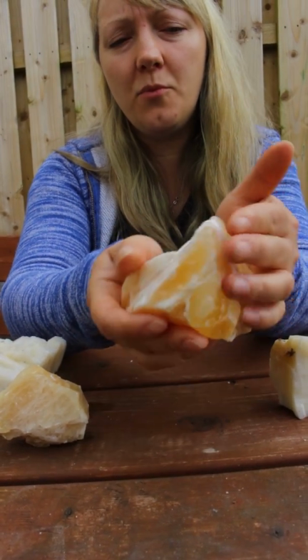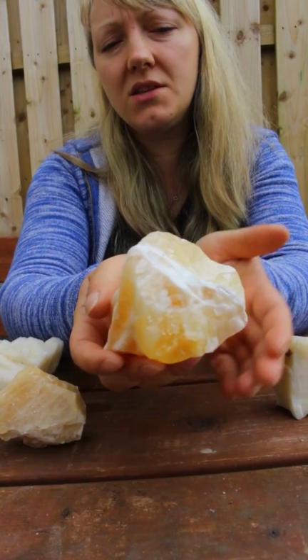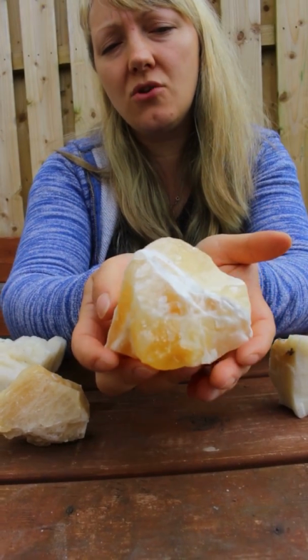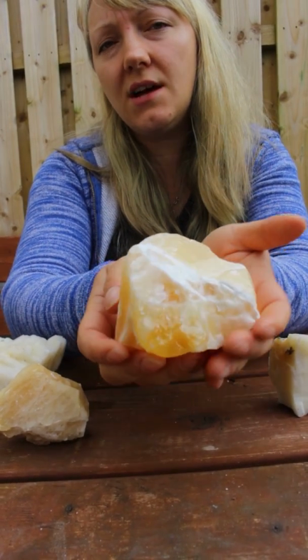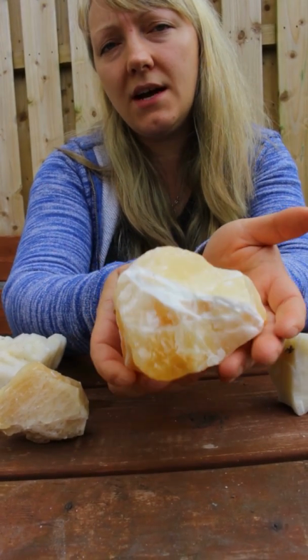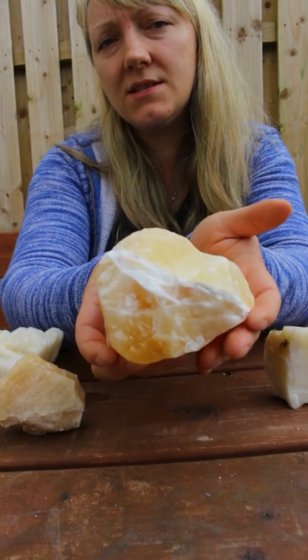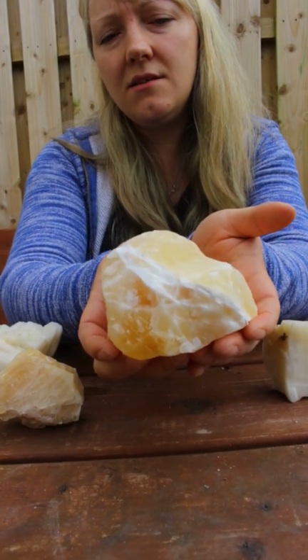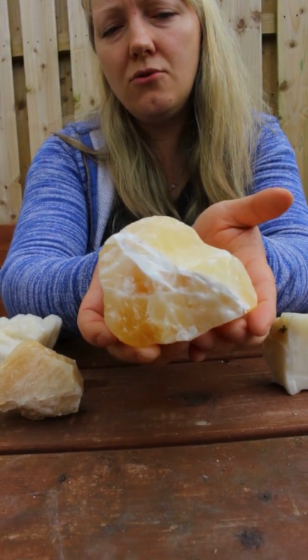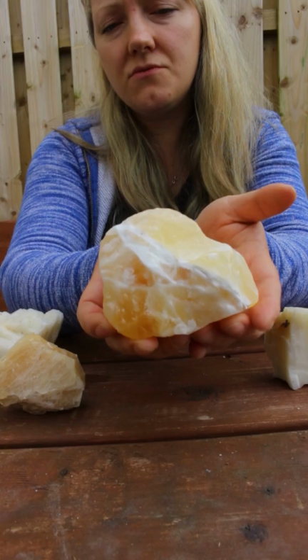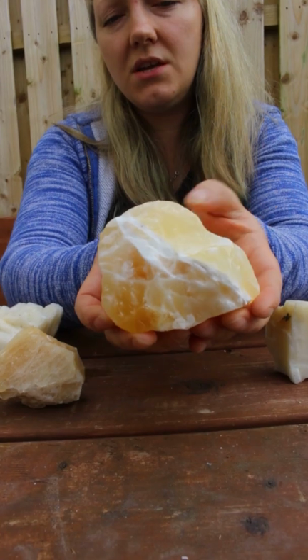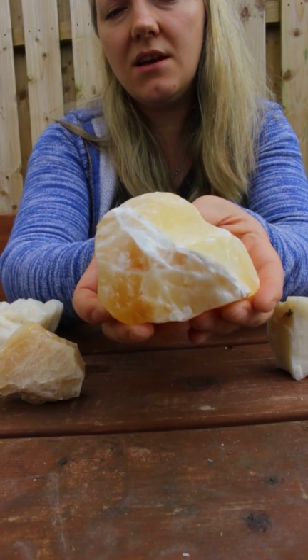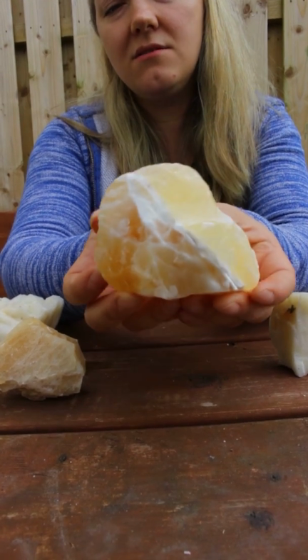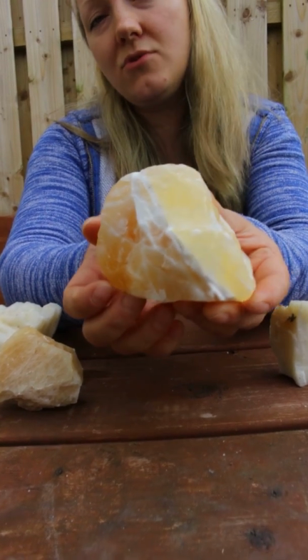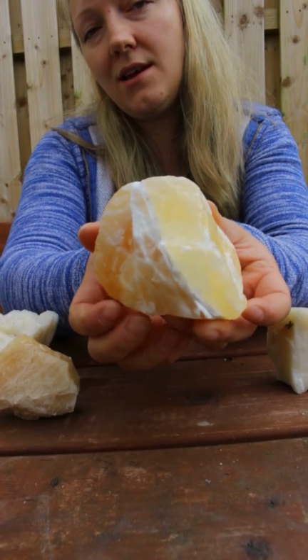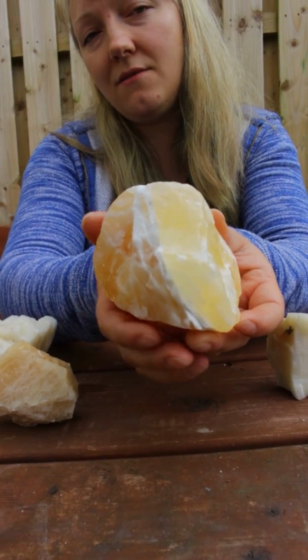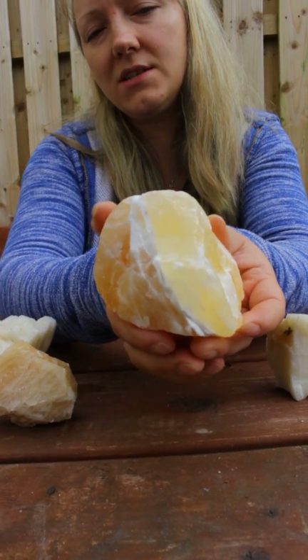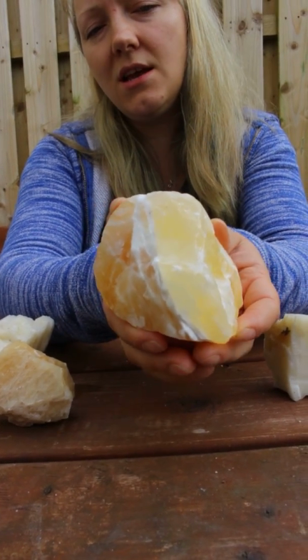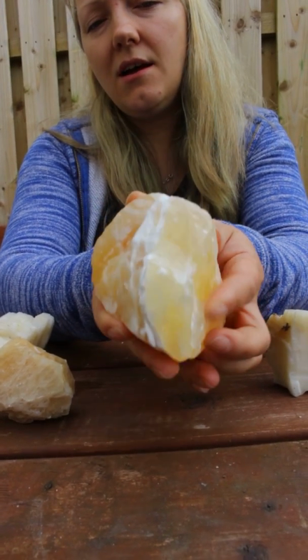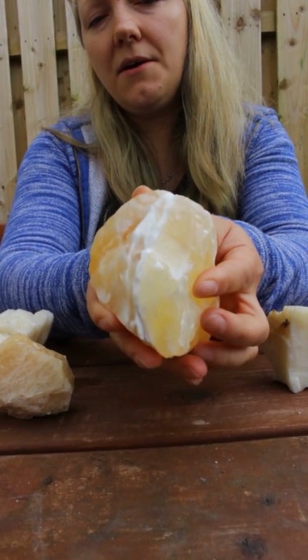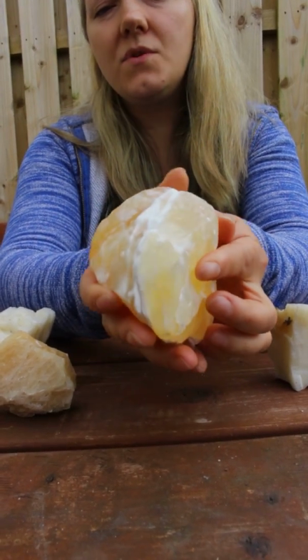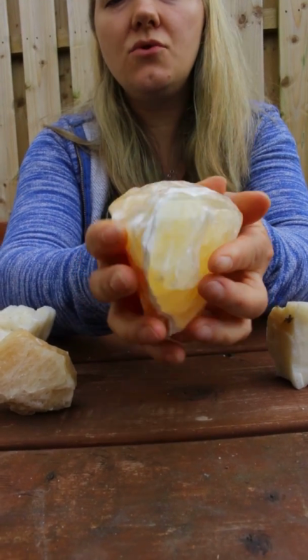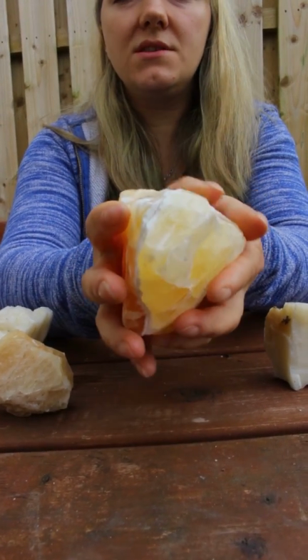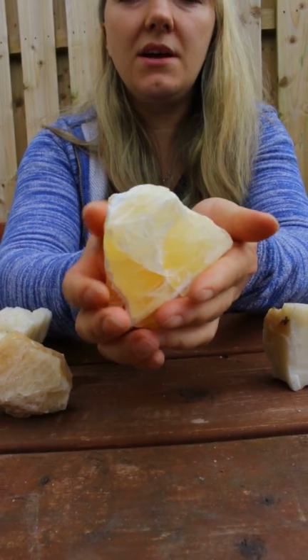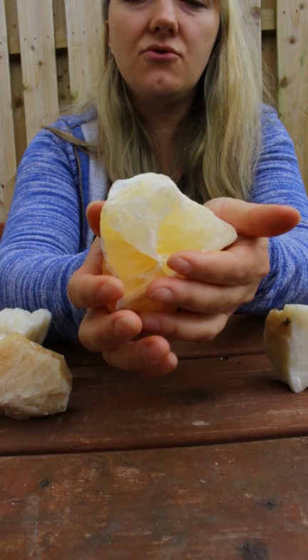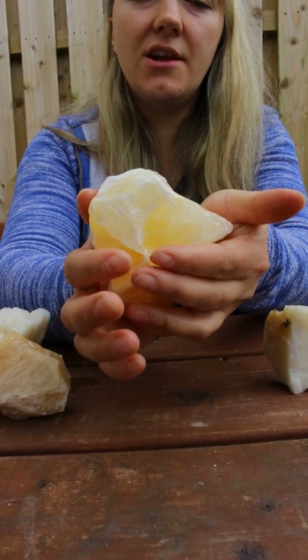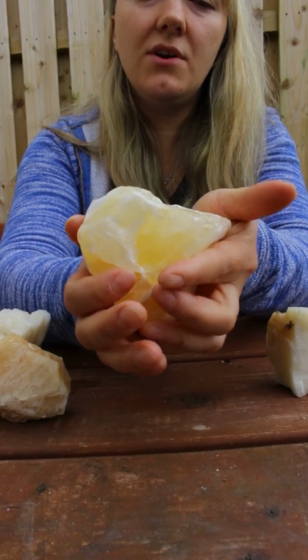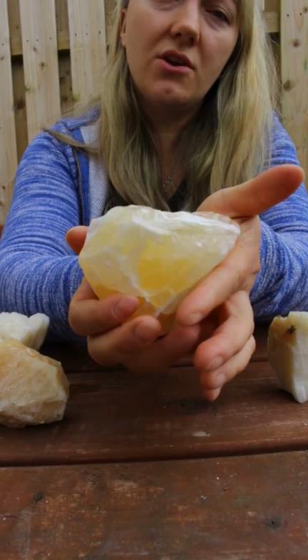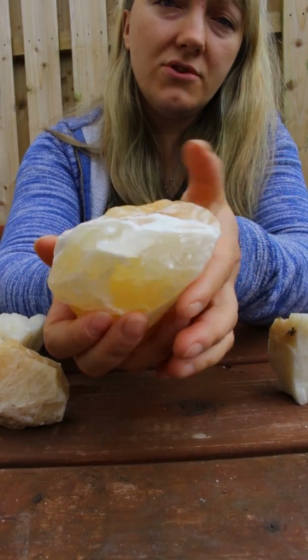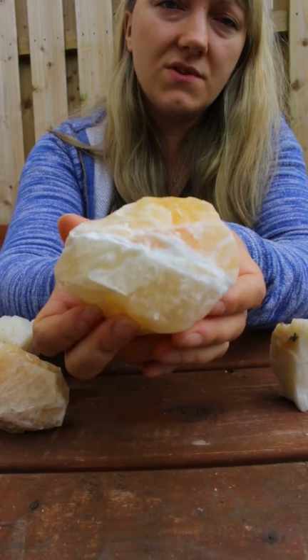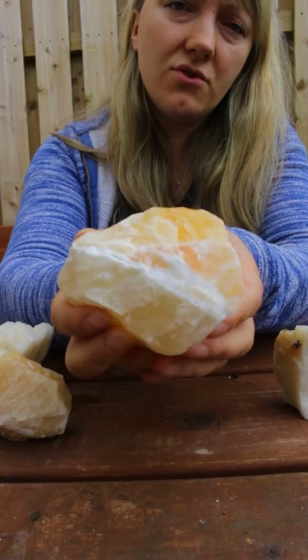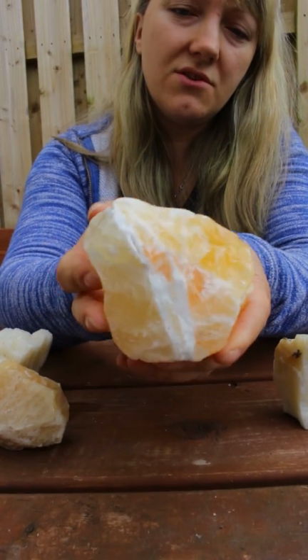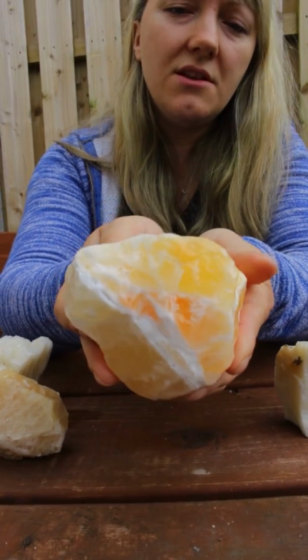People buy it because they are nice, they look great, they look like candy in fact. So you can display it on your shelf and you can also use it for crystal healing.